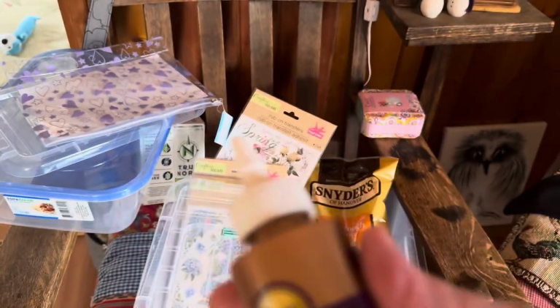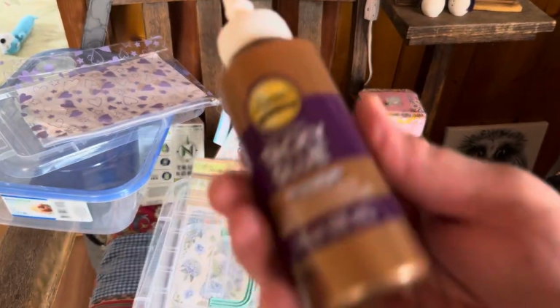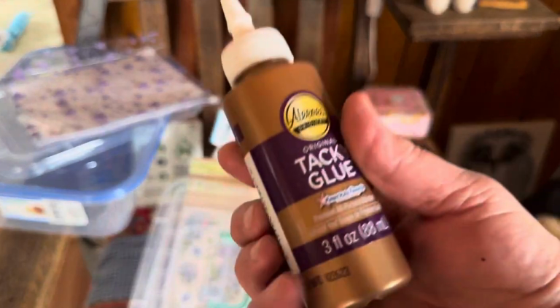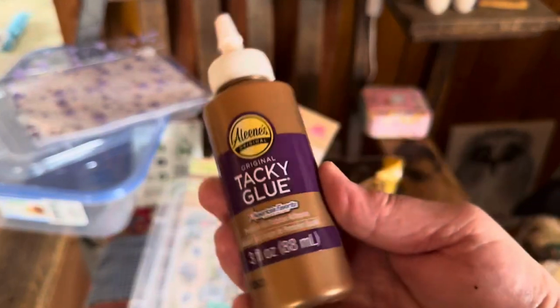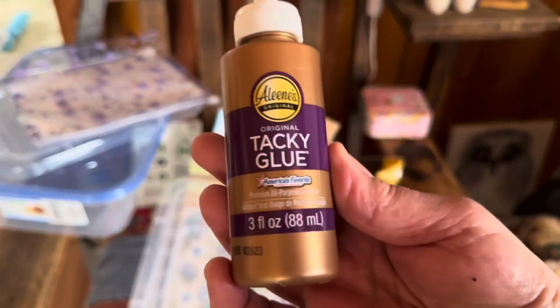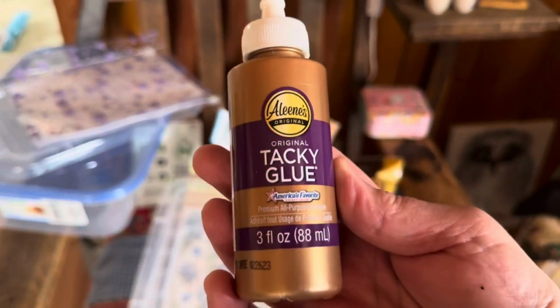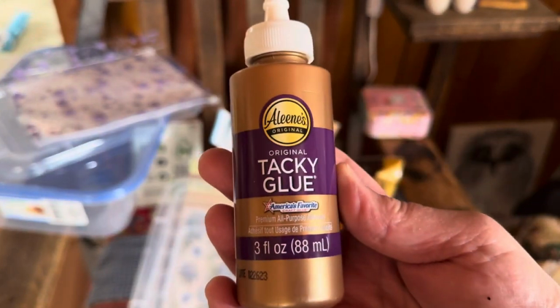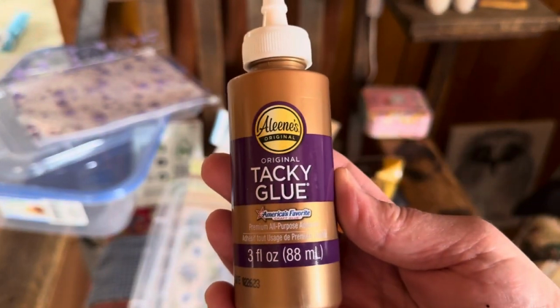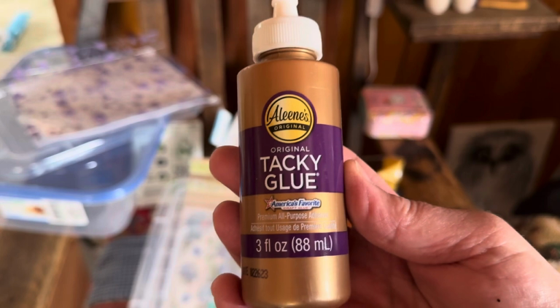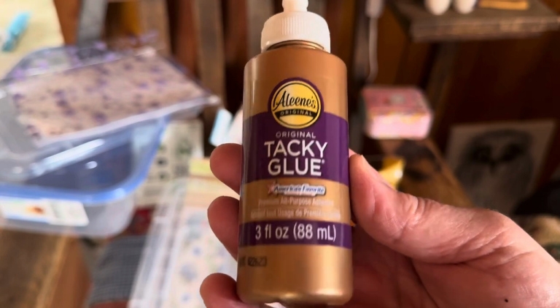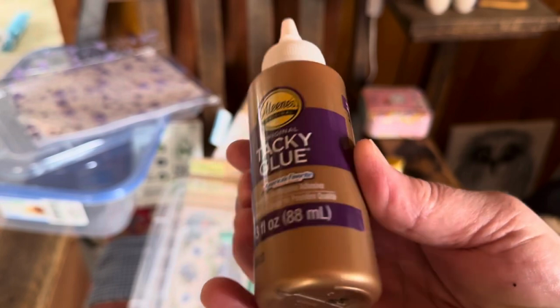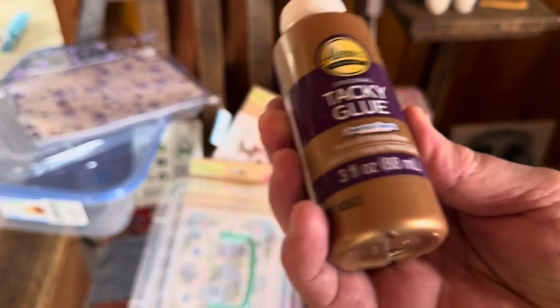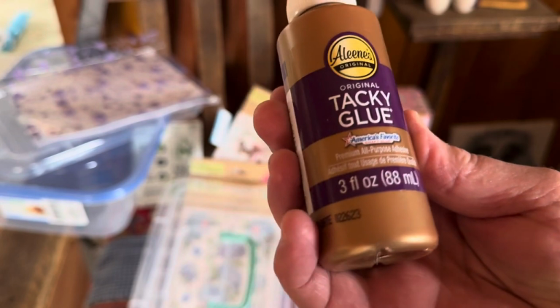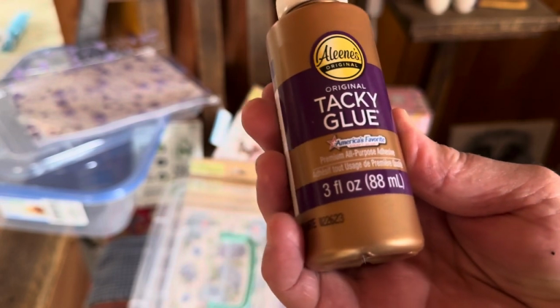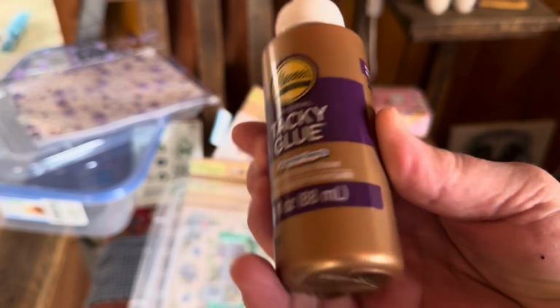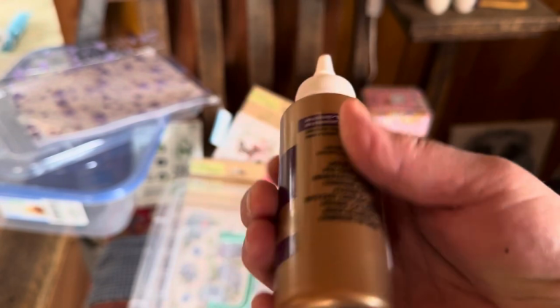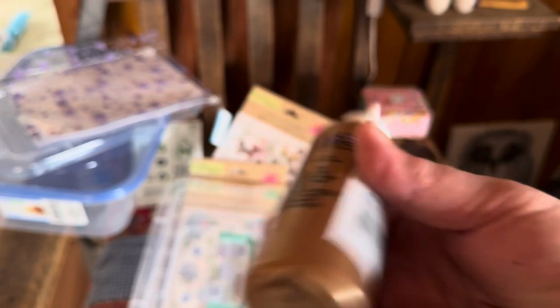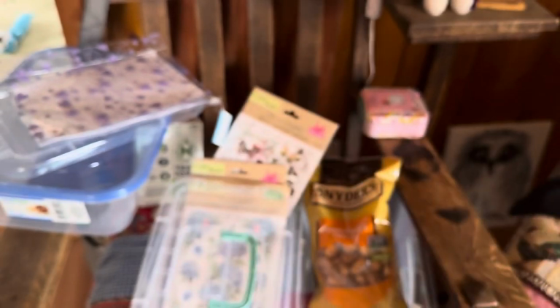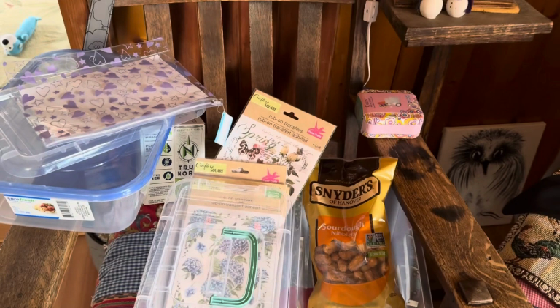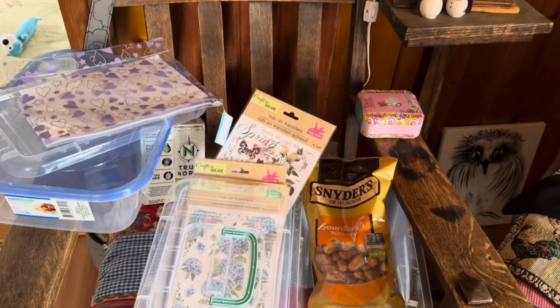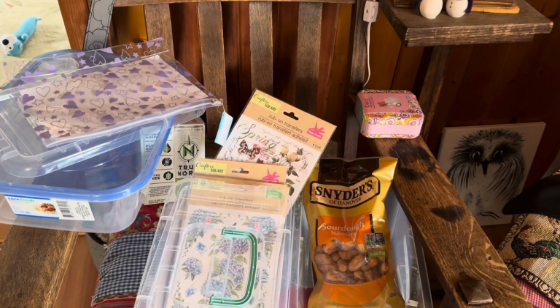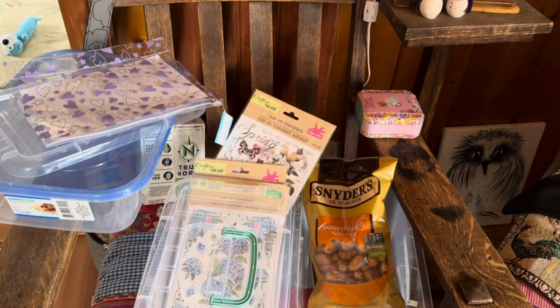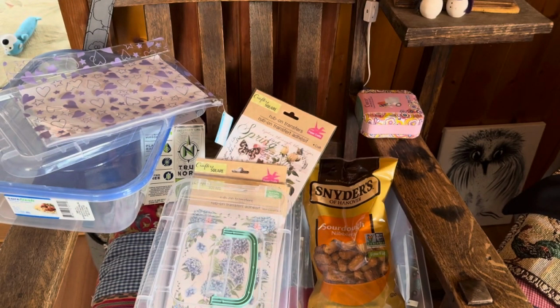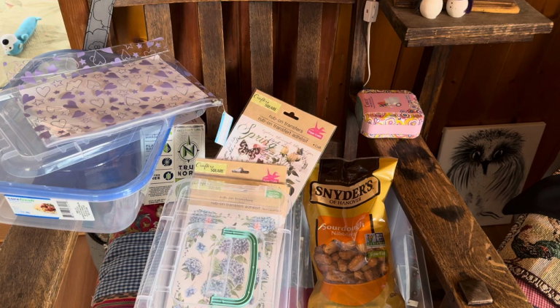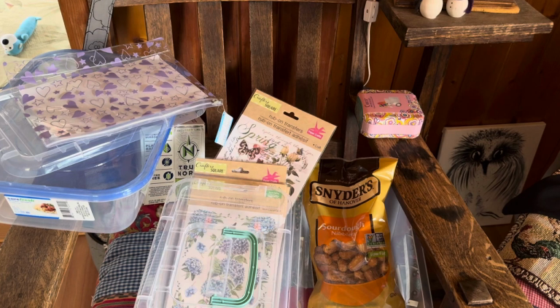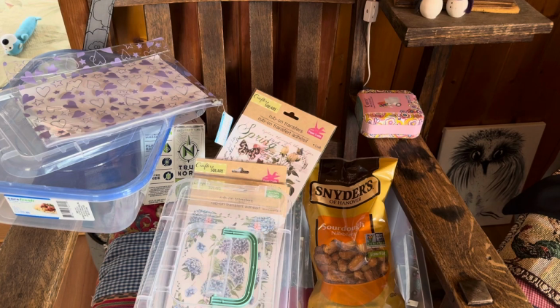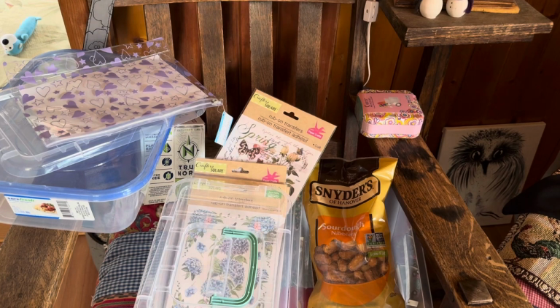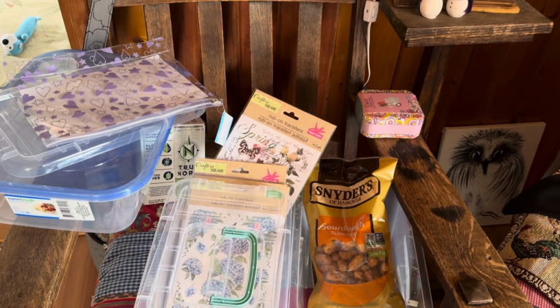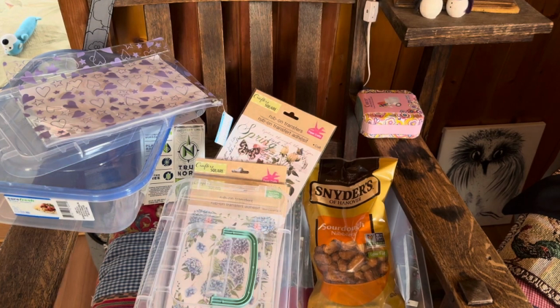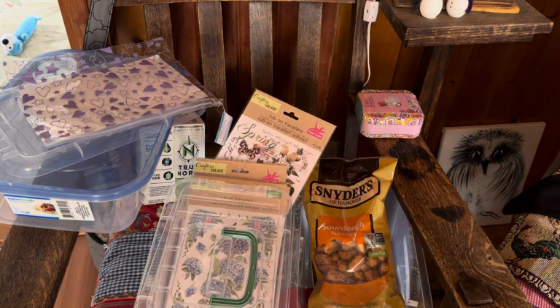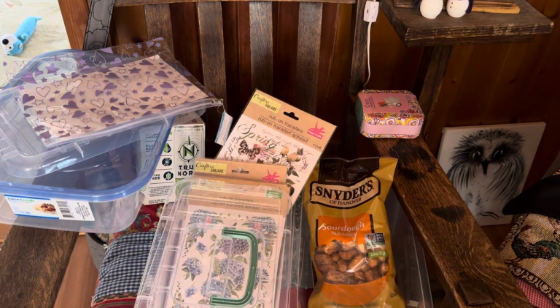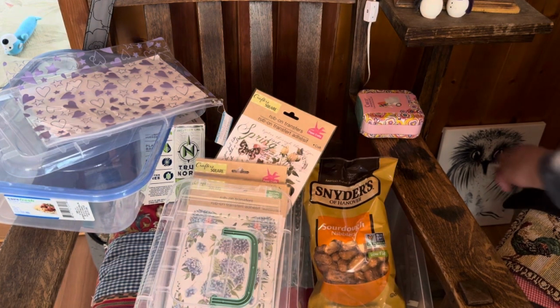I needed new craft glue so I bought this Eileen's Tacky Glue, three ounces. I like this for journaling and card making and such.